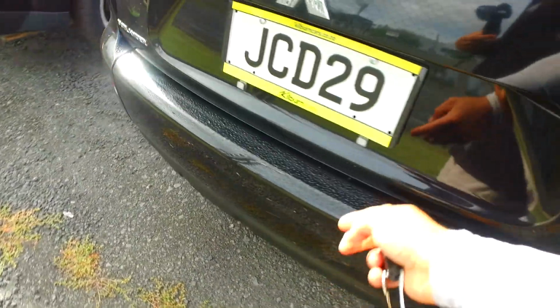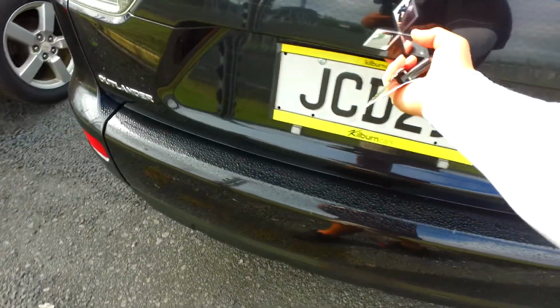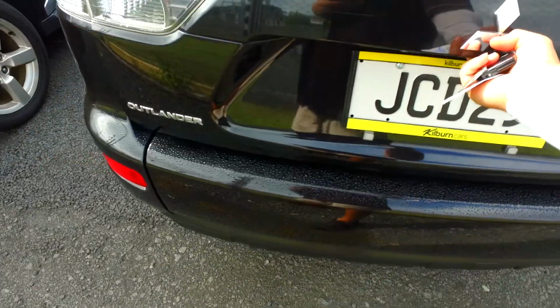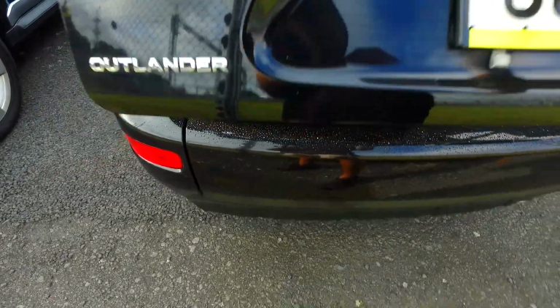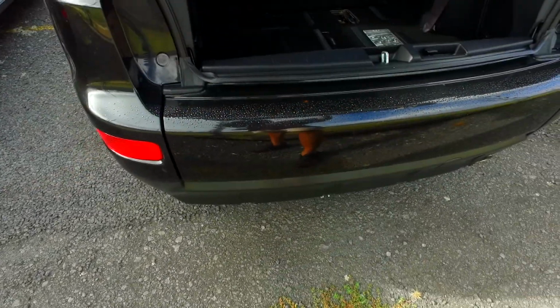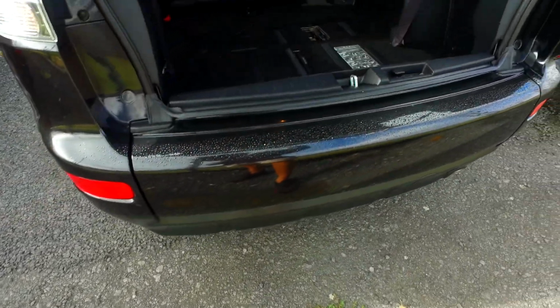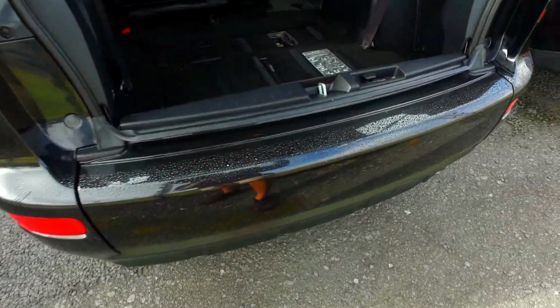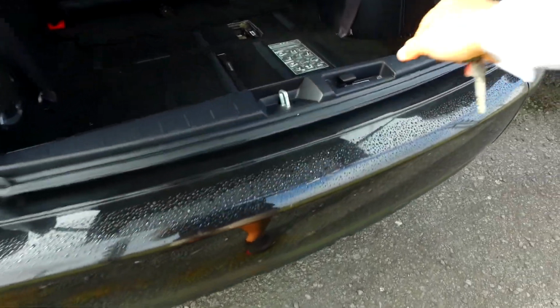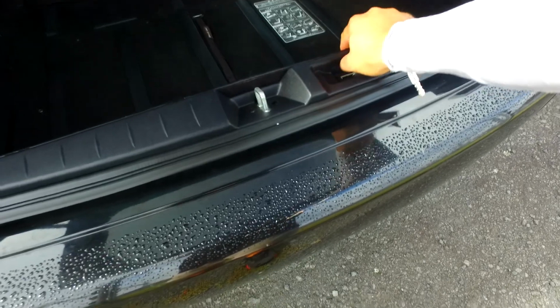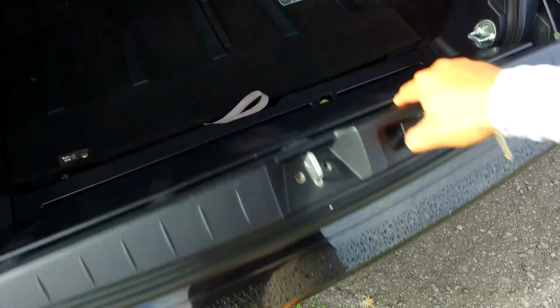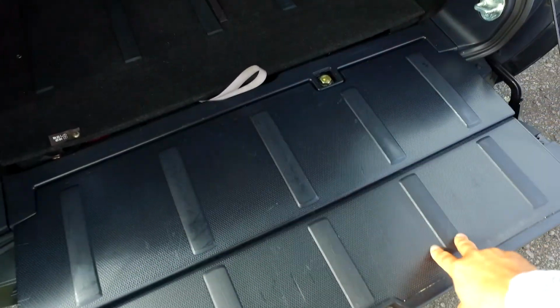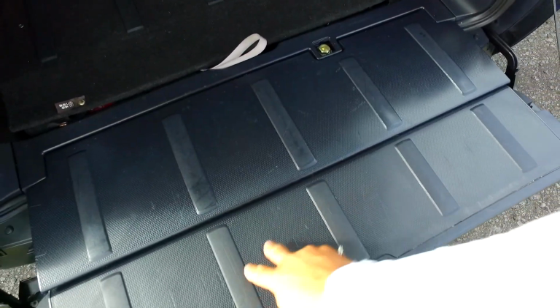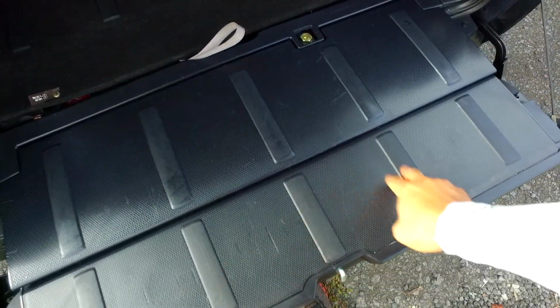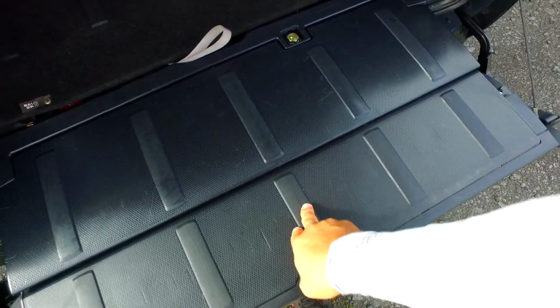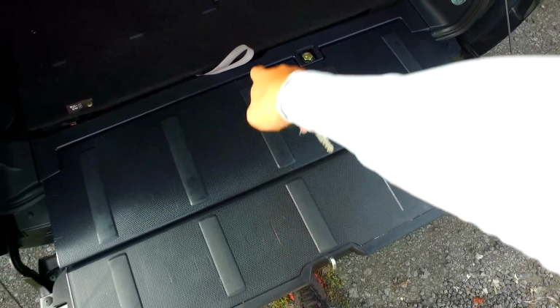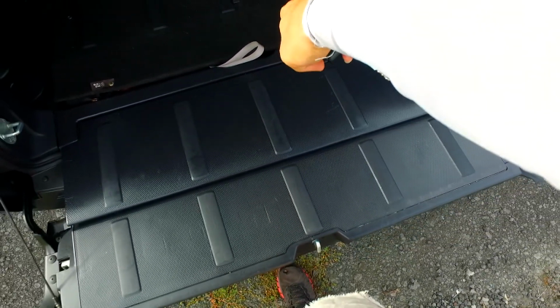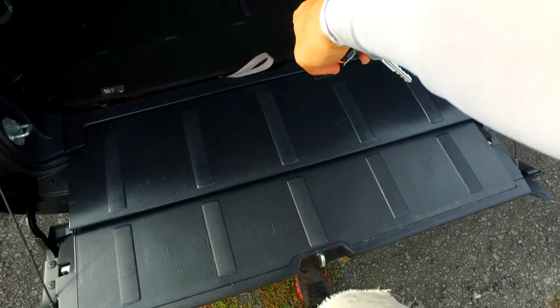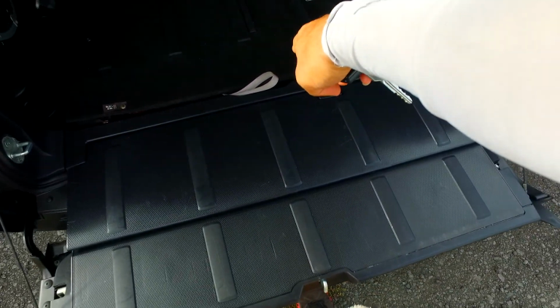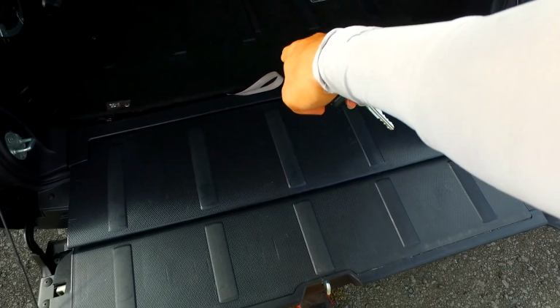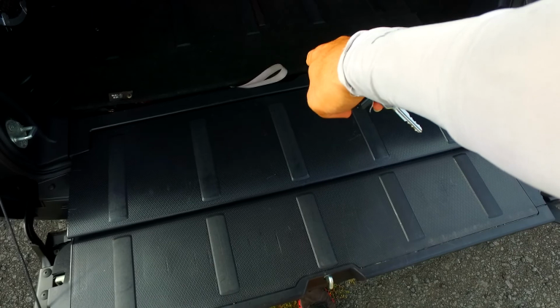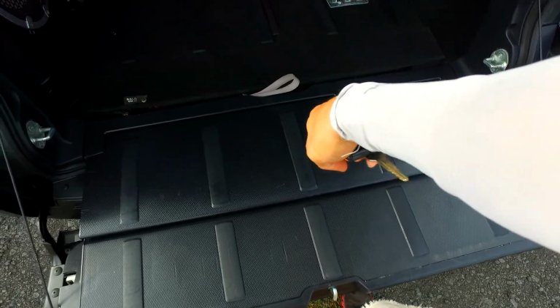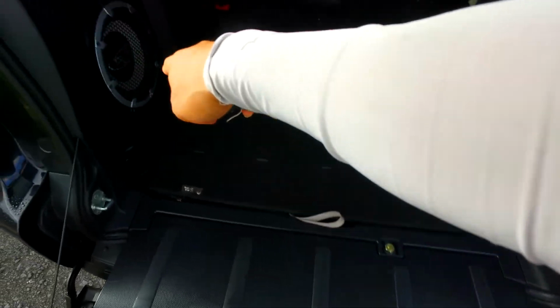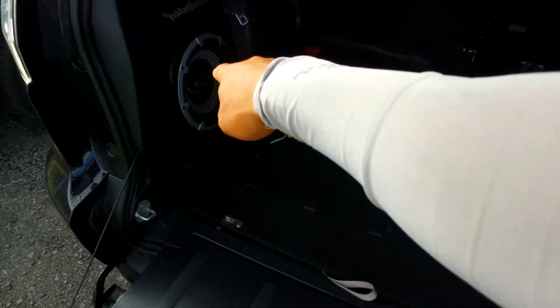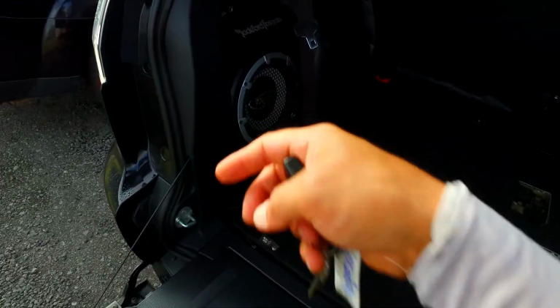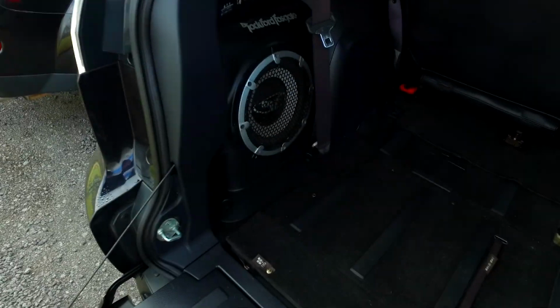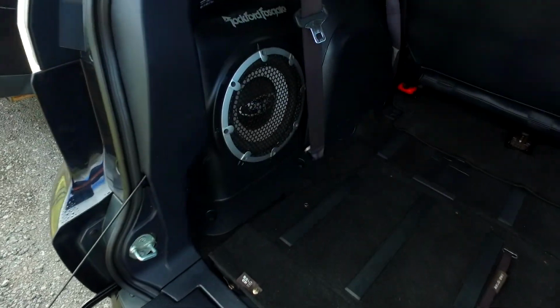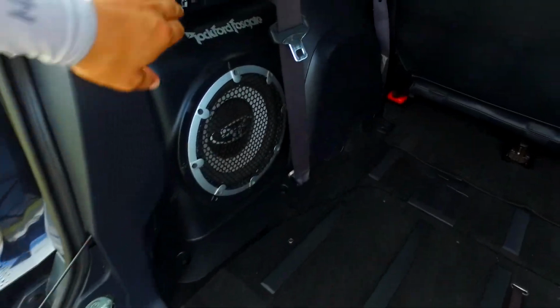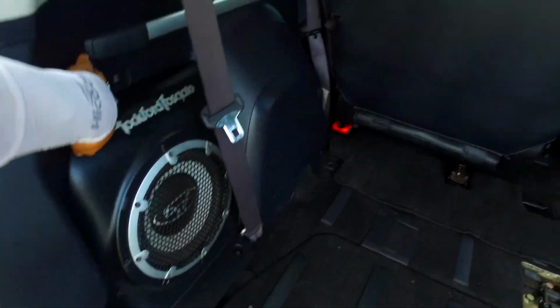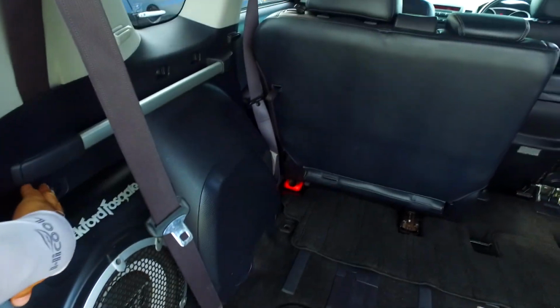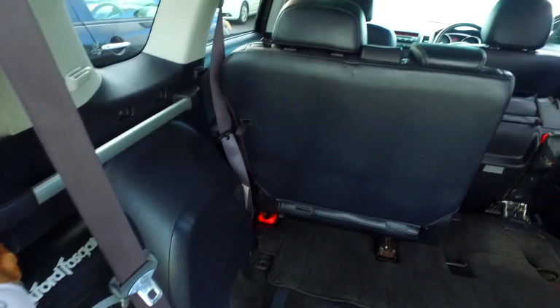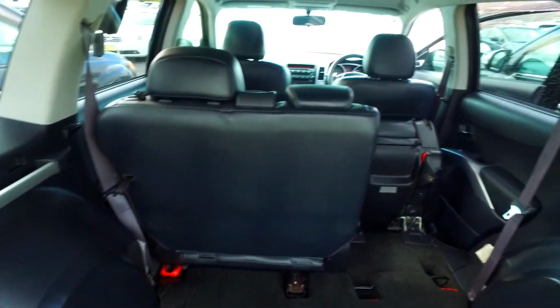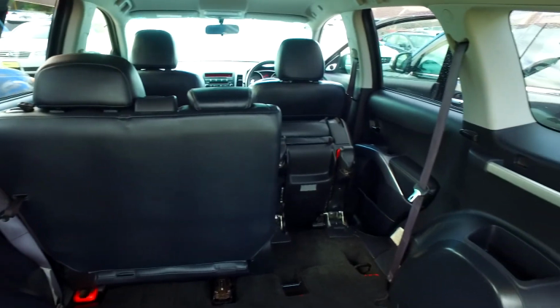Now this back lip here does hold 200kg. And there's the extra two seats all the way stashed away. The Rockford Fosgate subwoofer as well — the Rockford Fosgate sound goes all the way throughout, including tweeters.